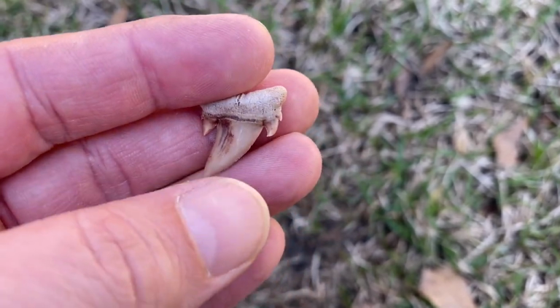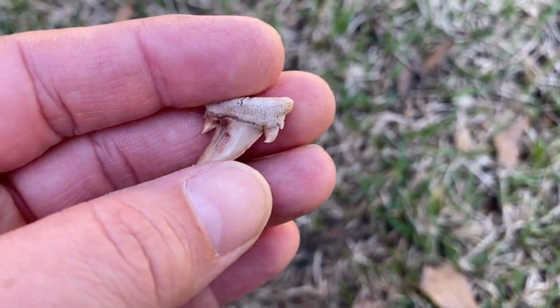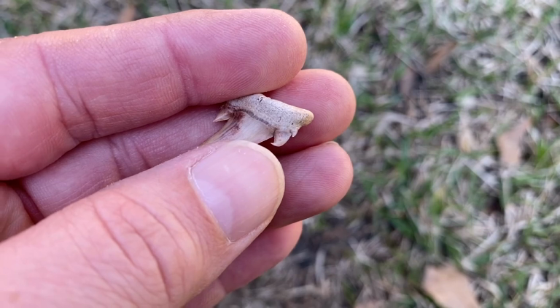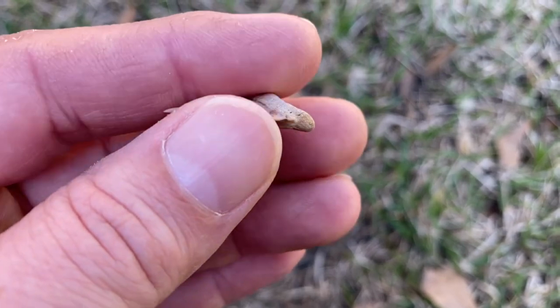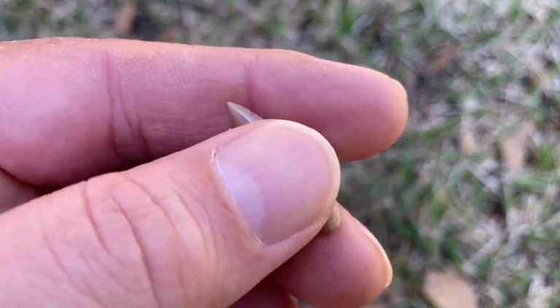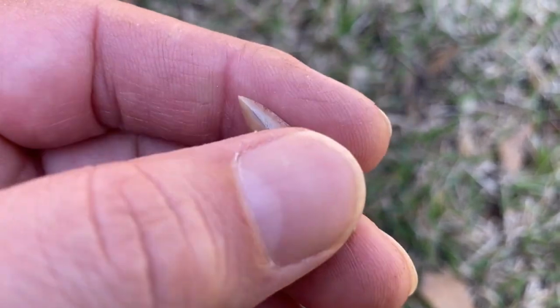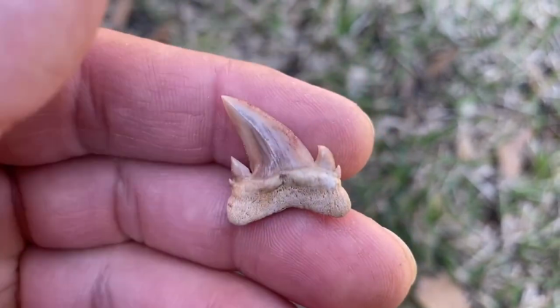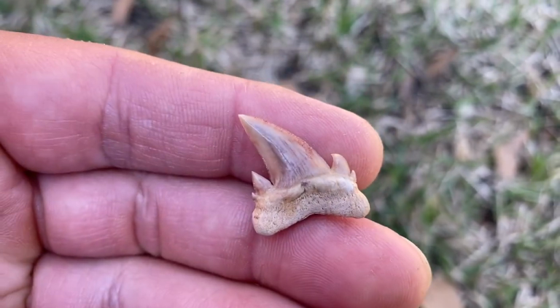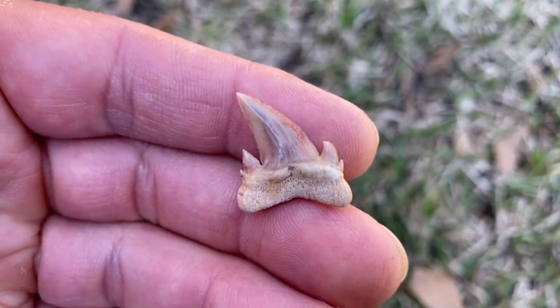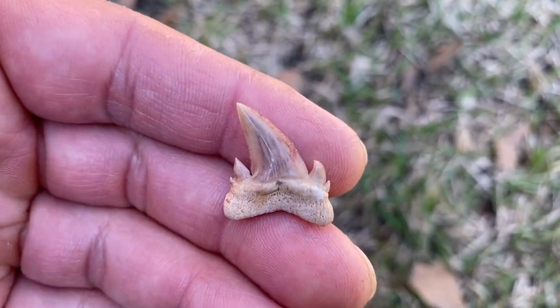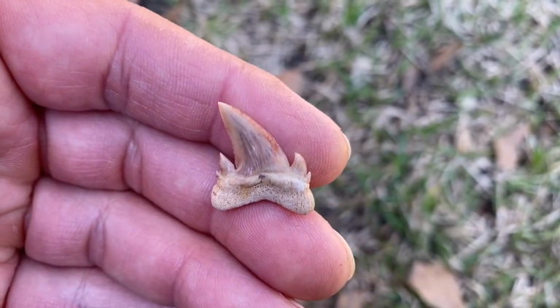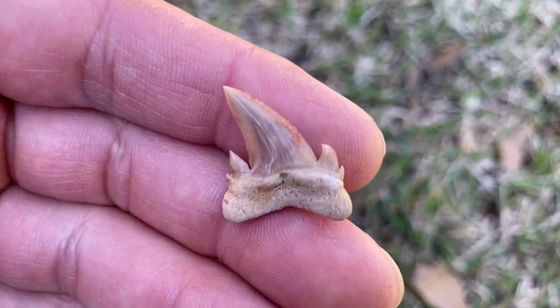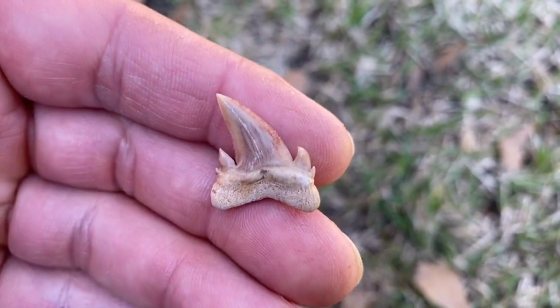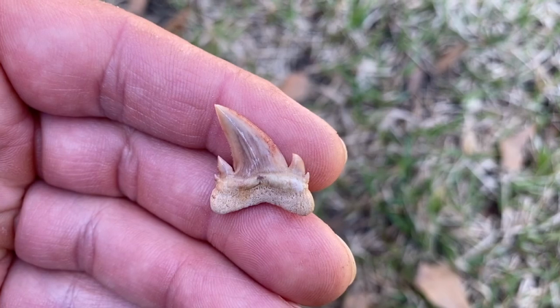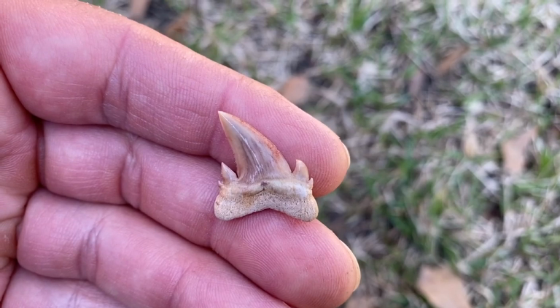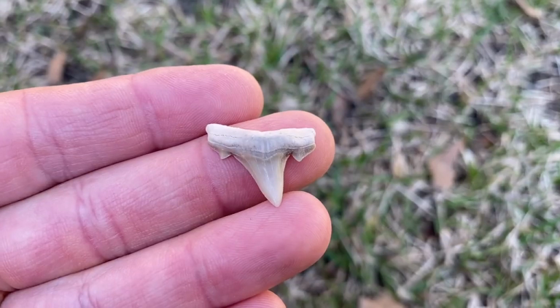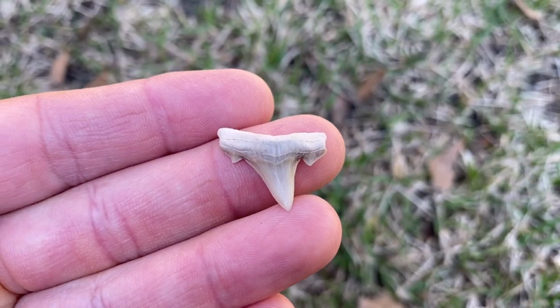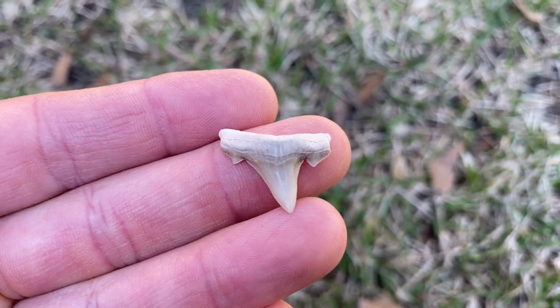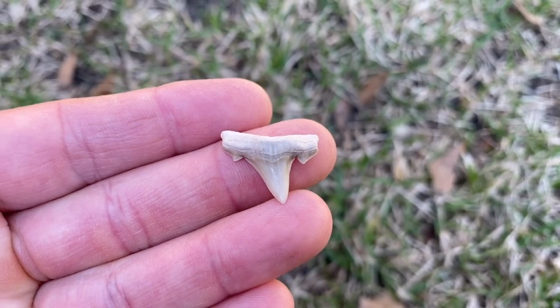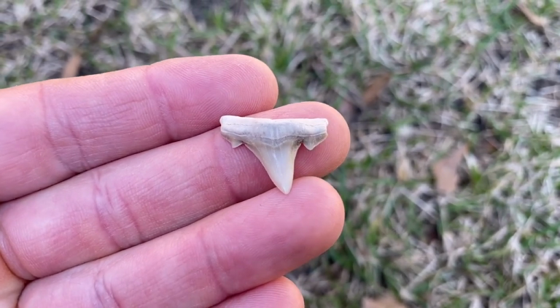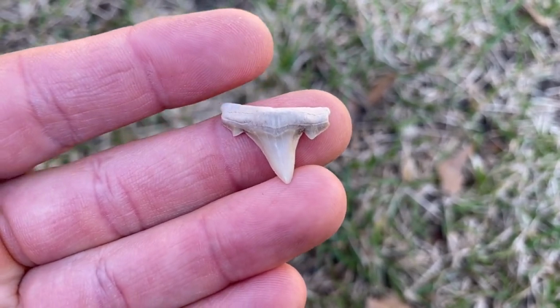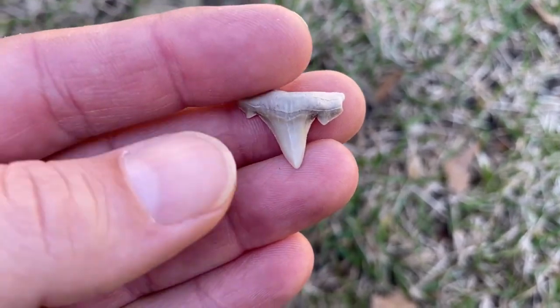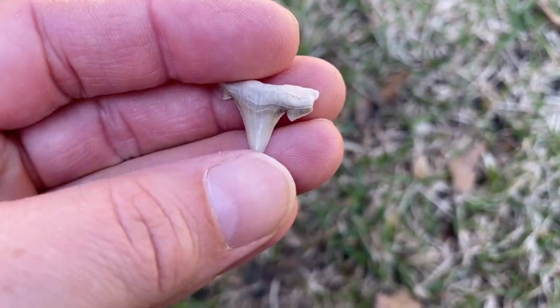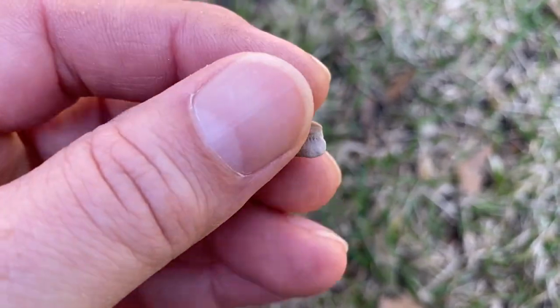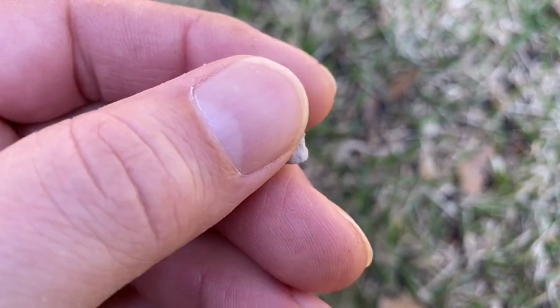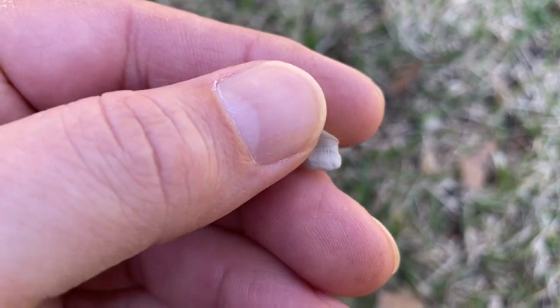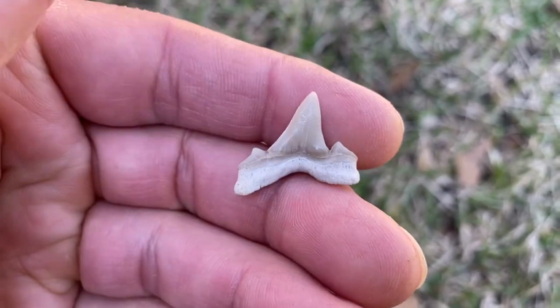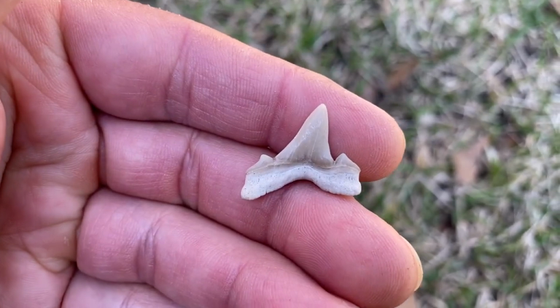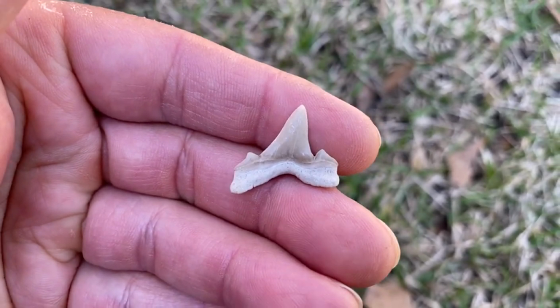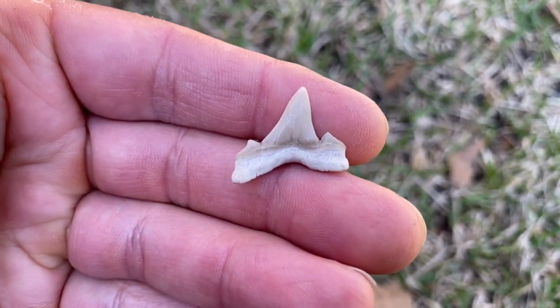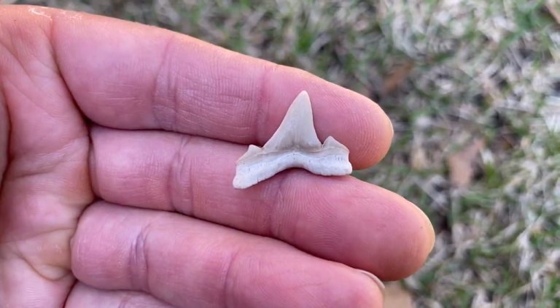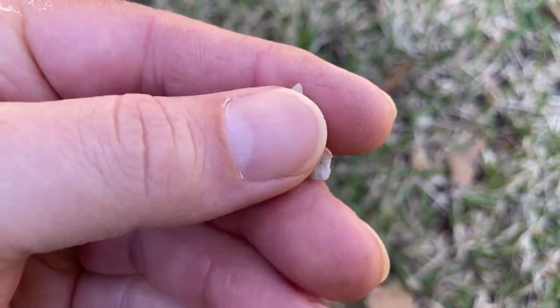Cretoxyrhina appendiculata - look at those cusps on that thing, just wicked. And Cretalamna maroccana - really cool tooth forms on these; looks like an Otodus but it's not.